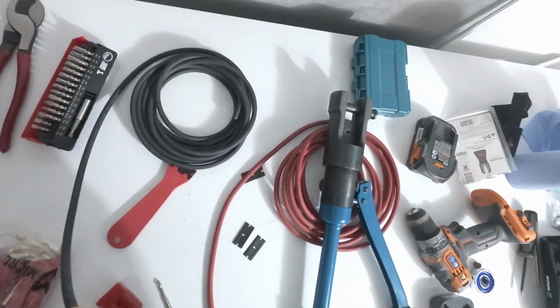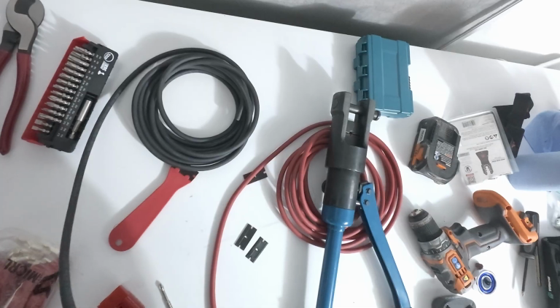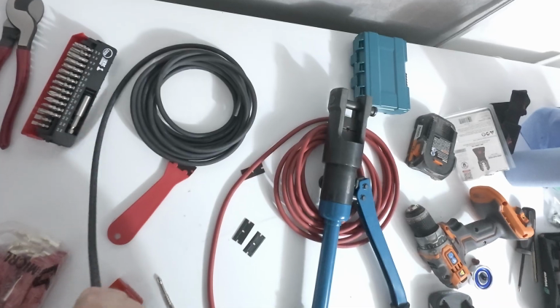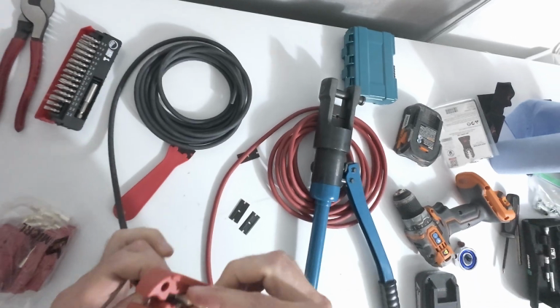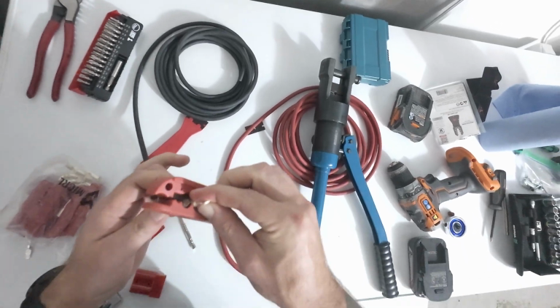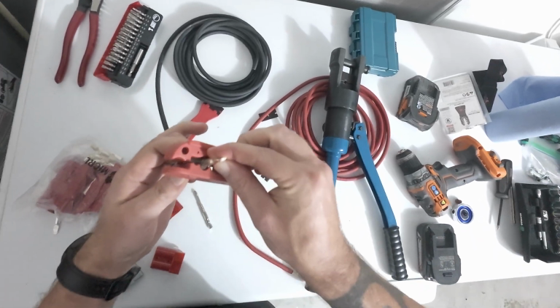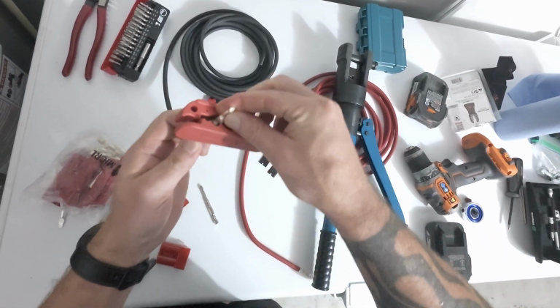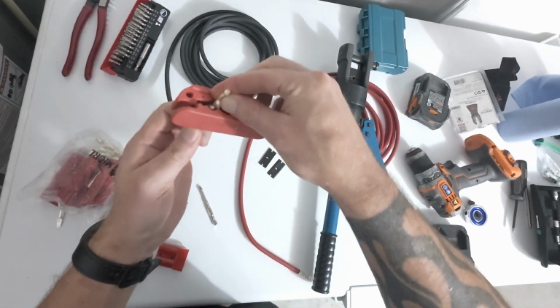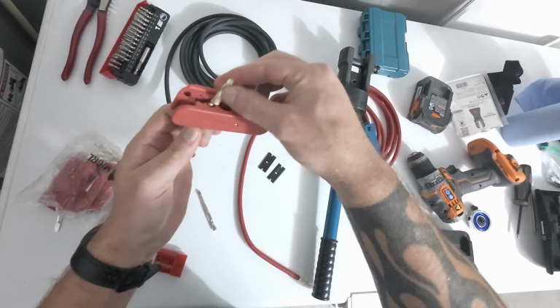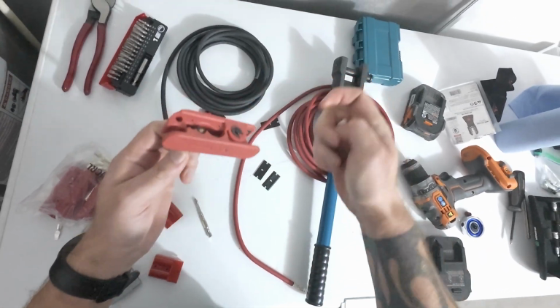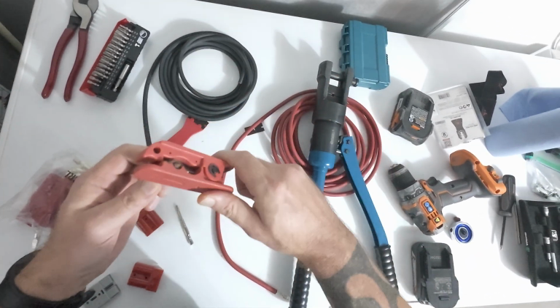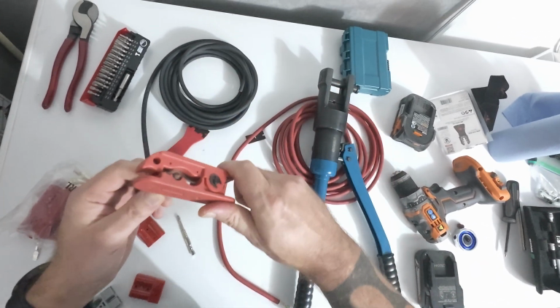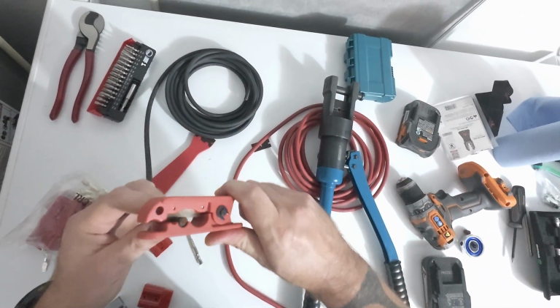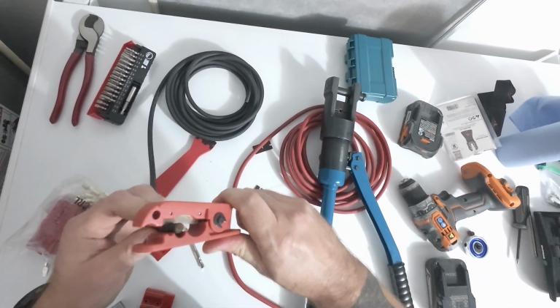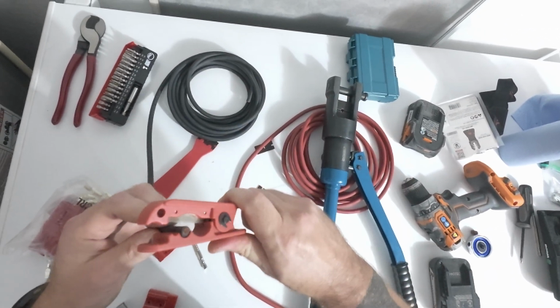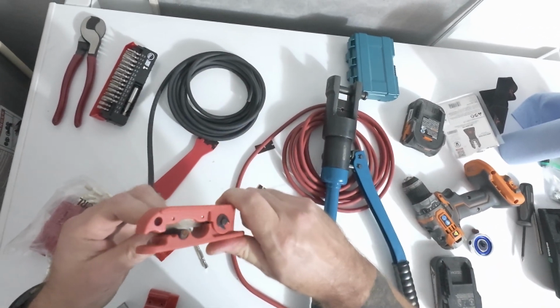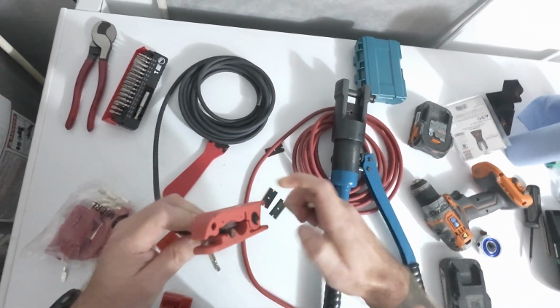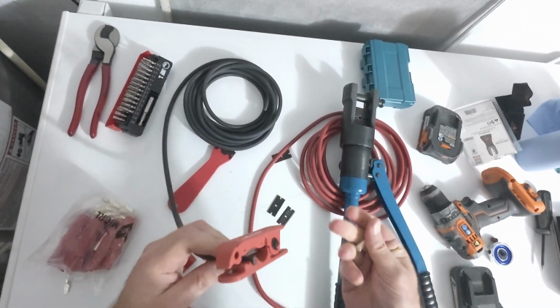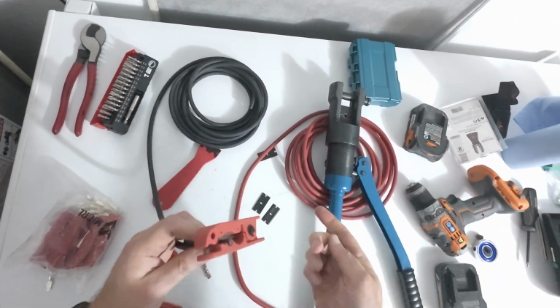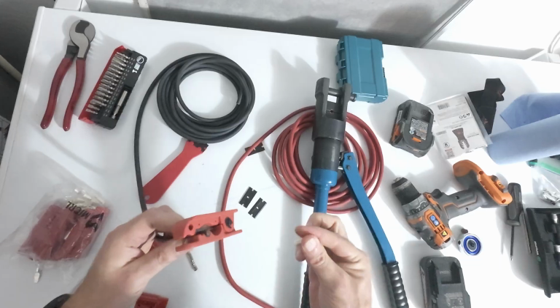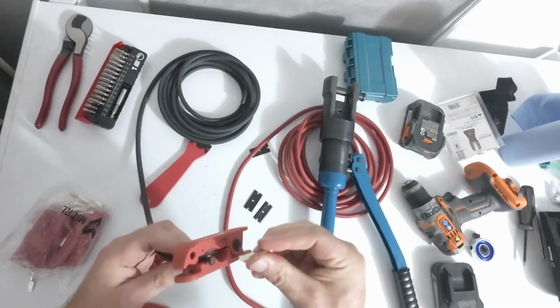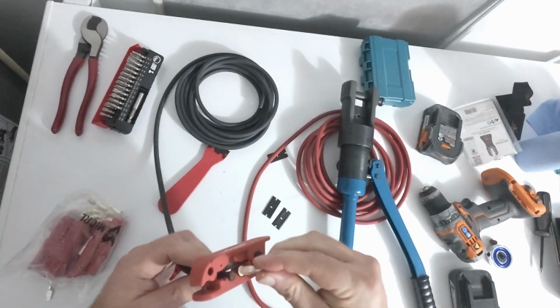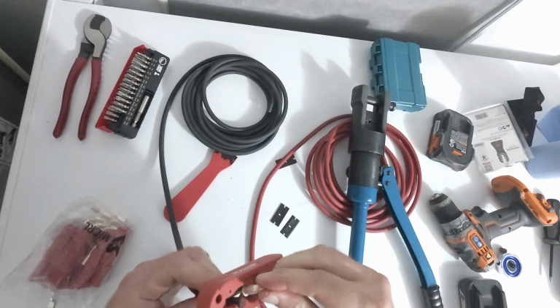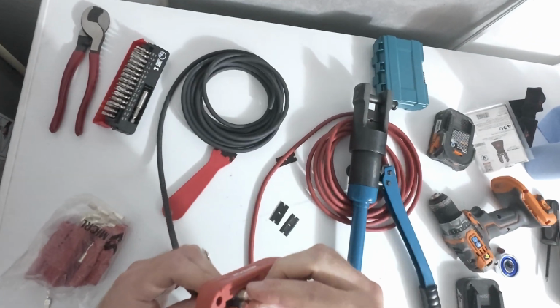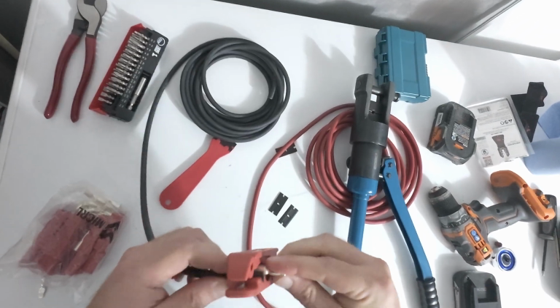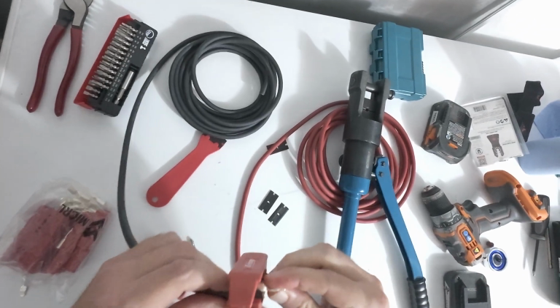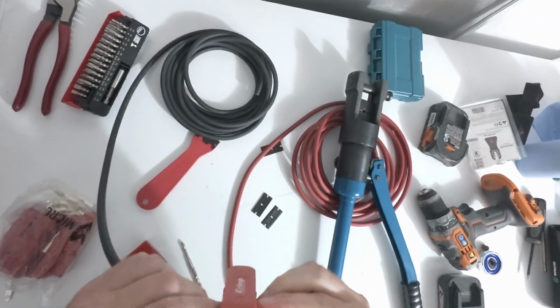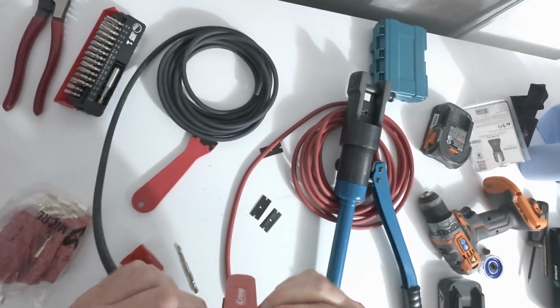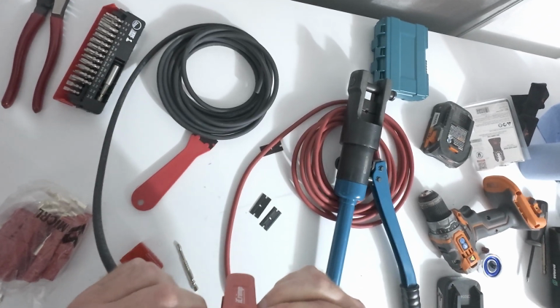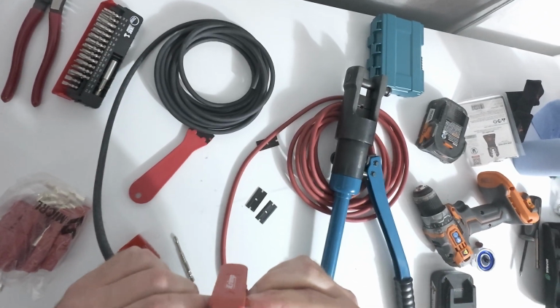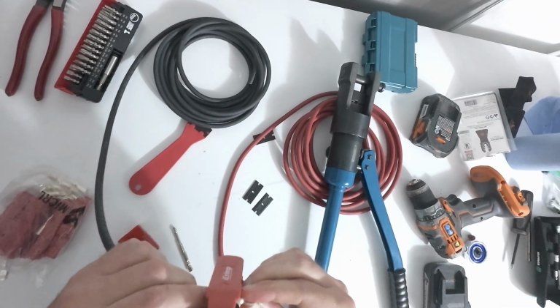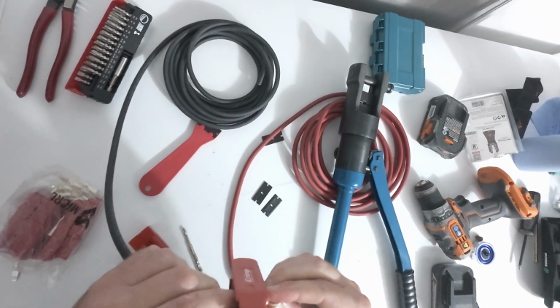There's no male/female difference on these connectors. They're the same — it's just a matter of hooking the right wires to the right place.